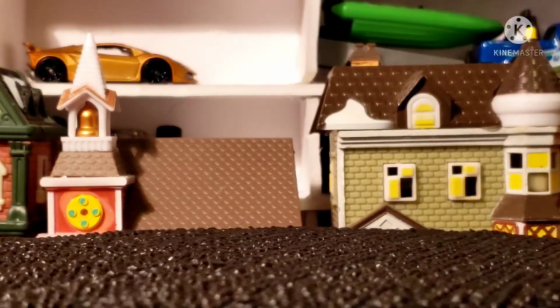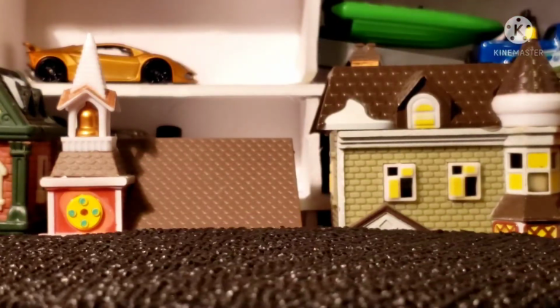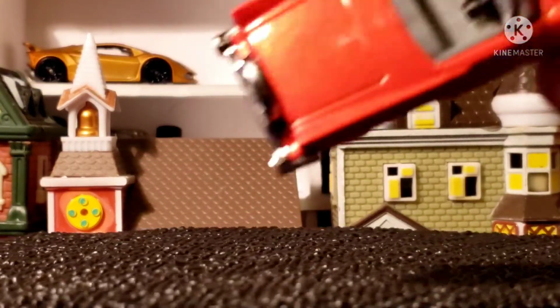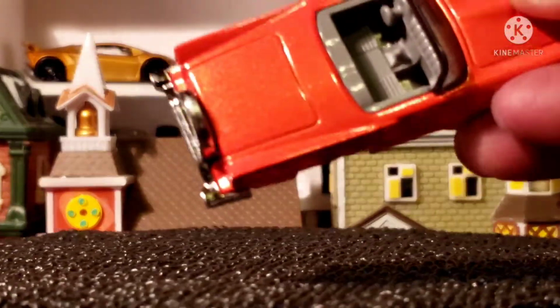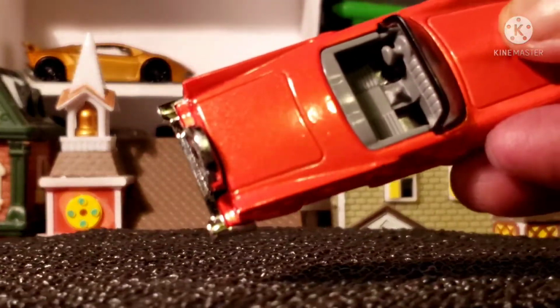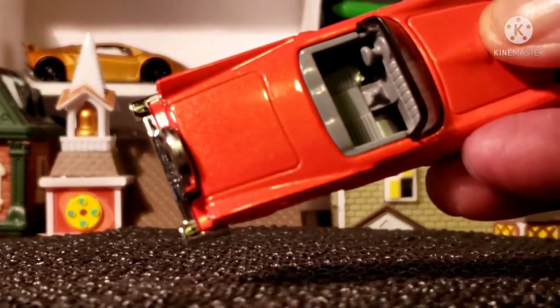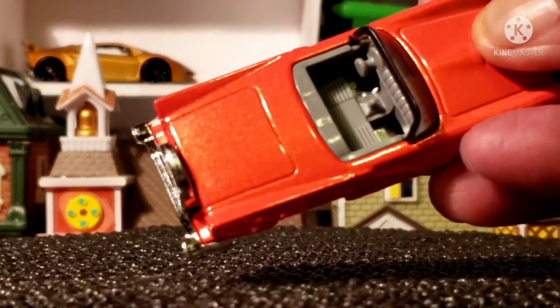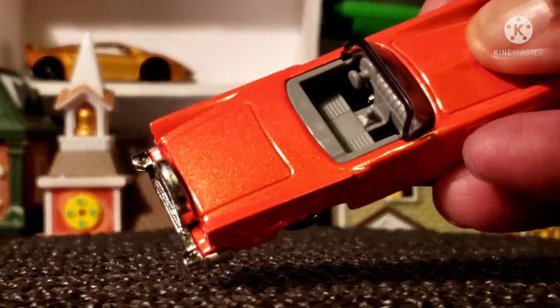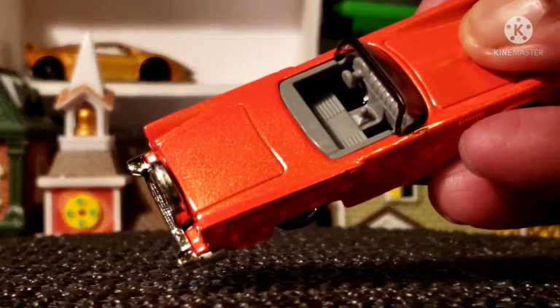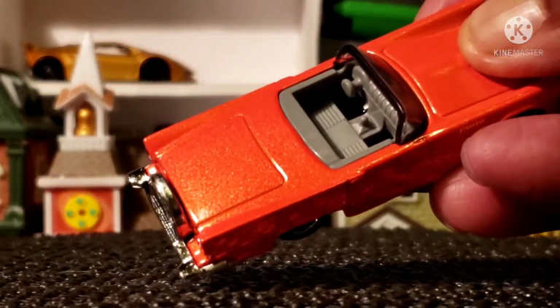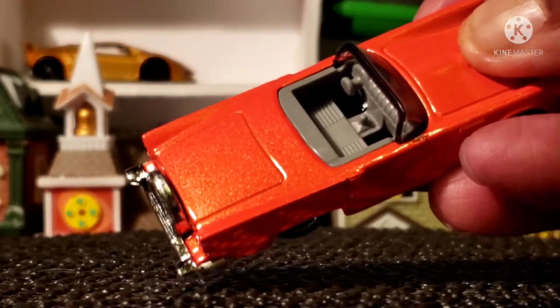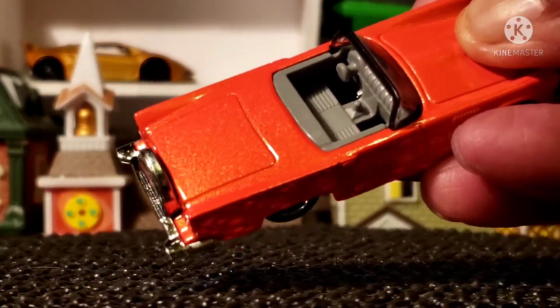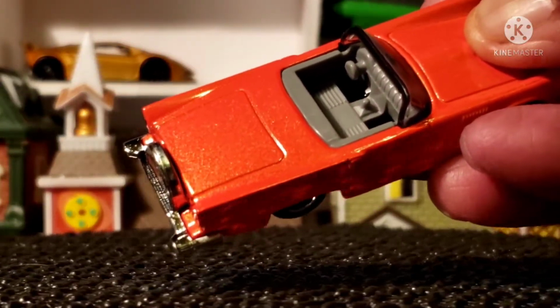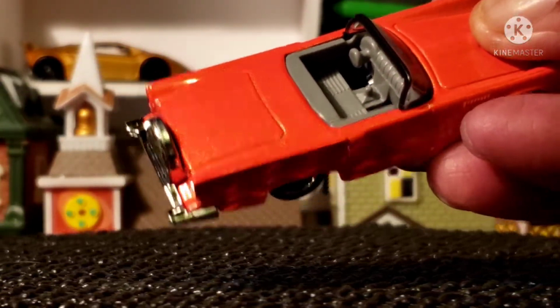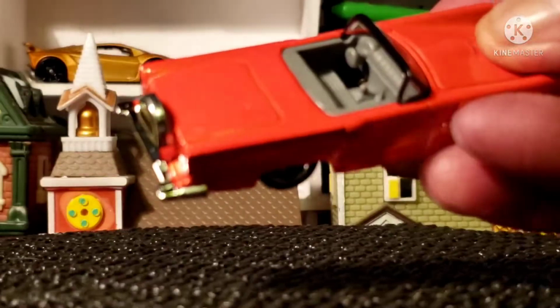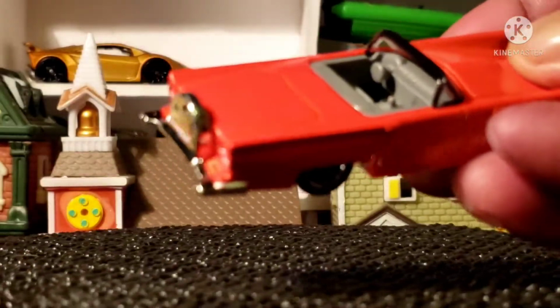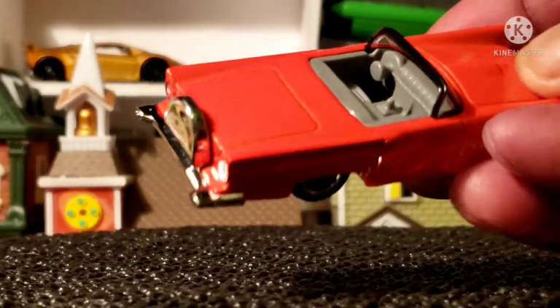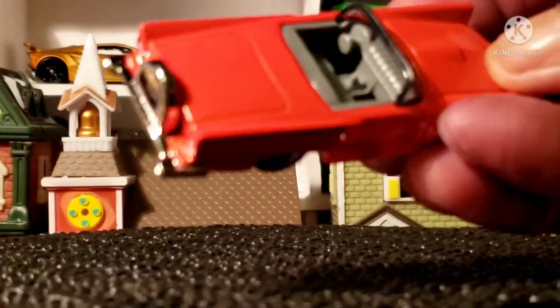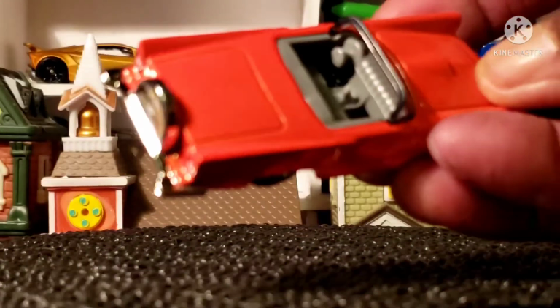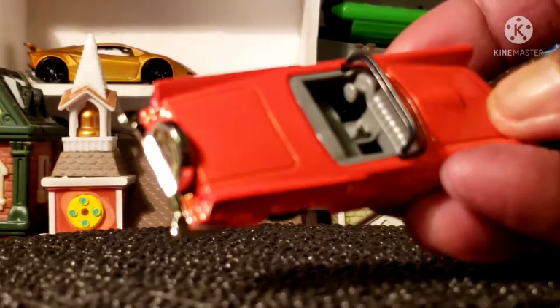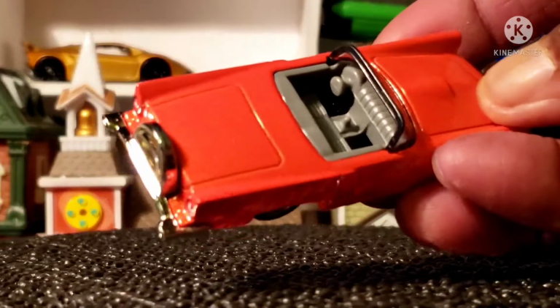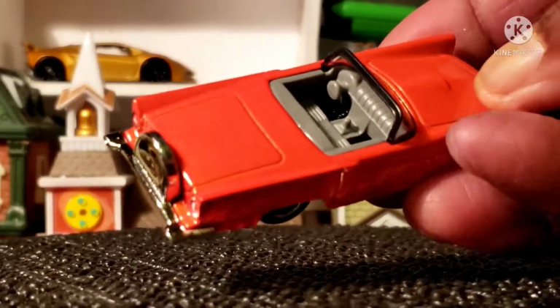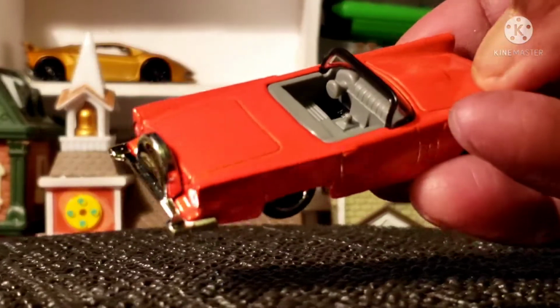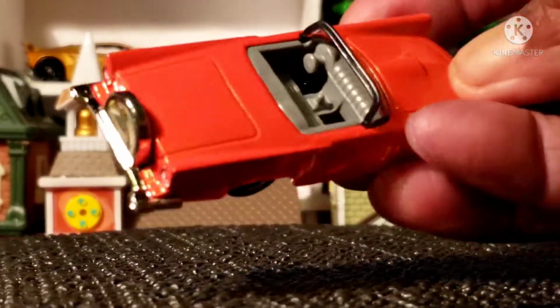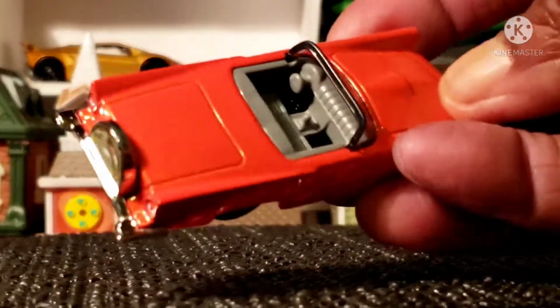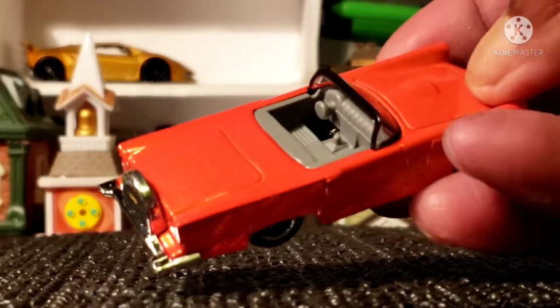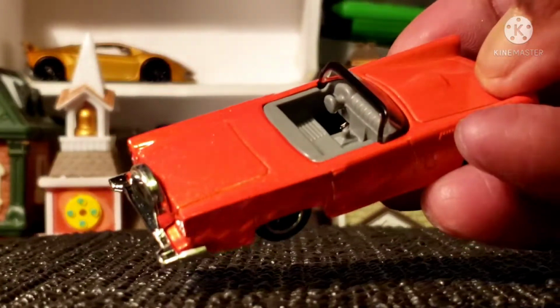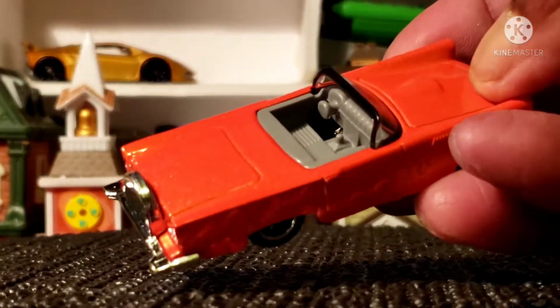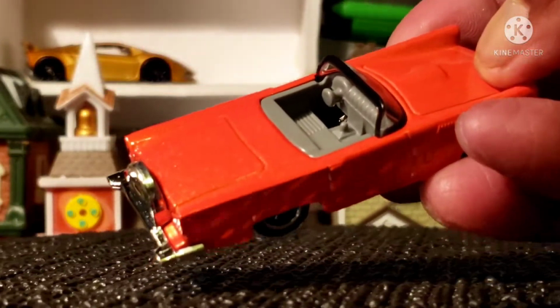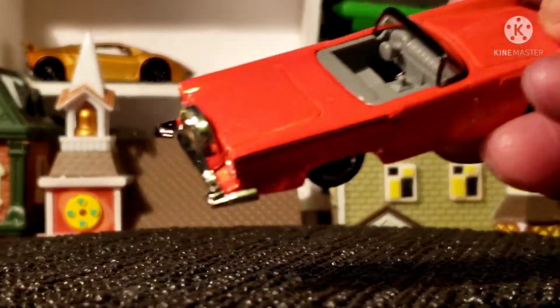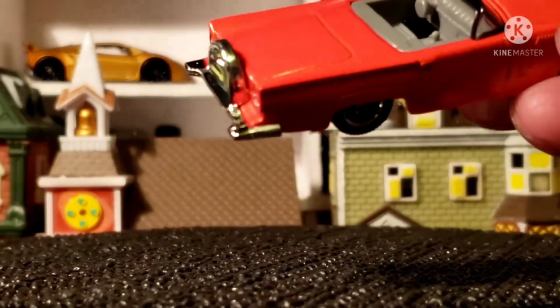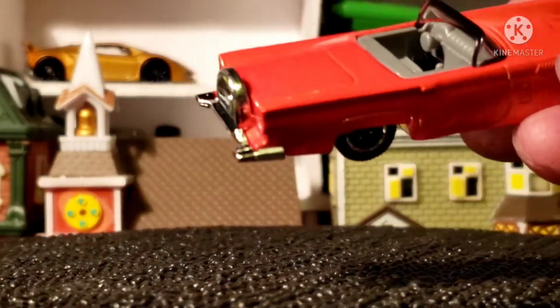Let's take a look and see what's on the side here. You can see the shift, and if you look way back deep enough — I can't get enough light in there — you can see the foot pedals.